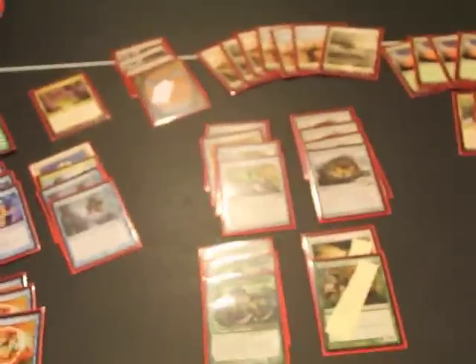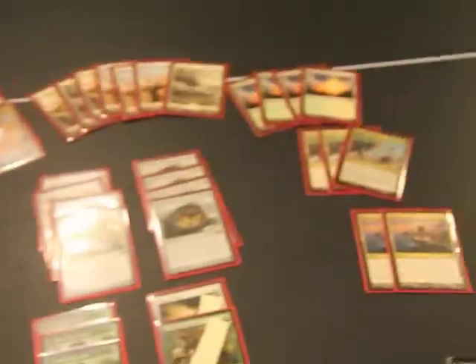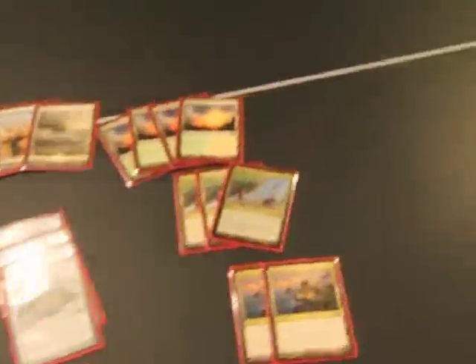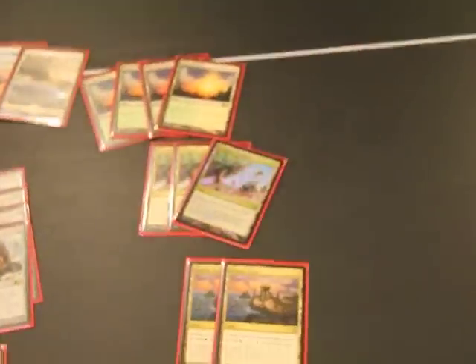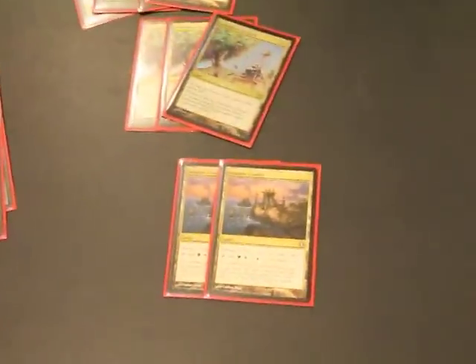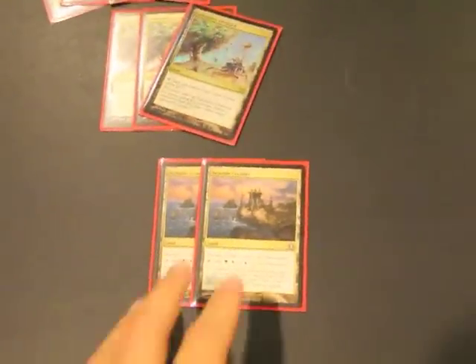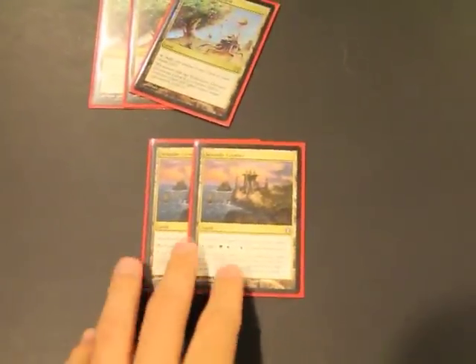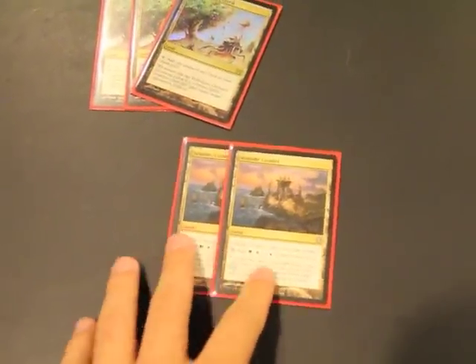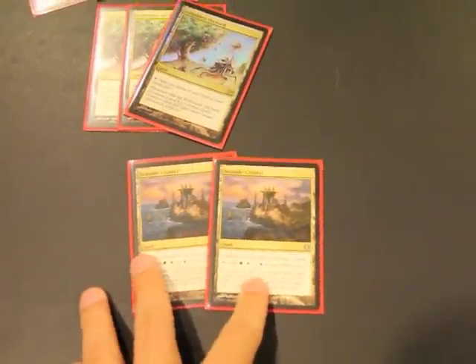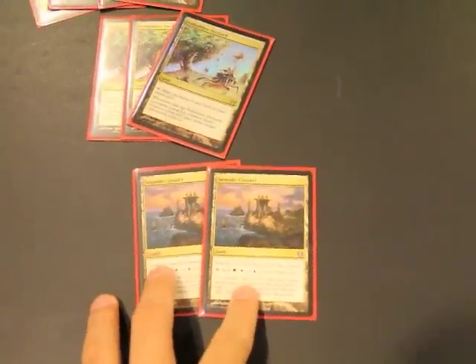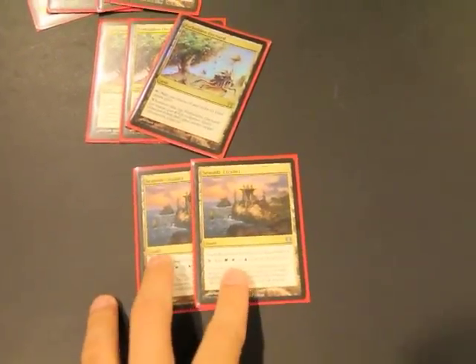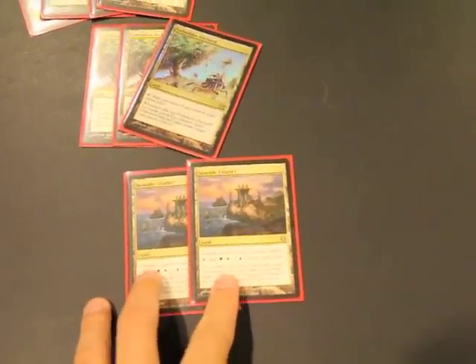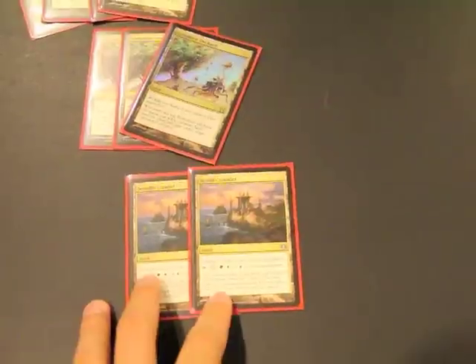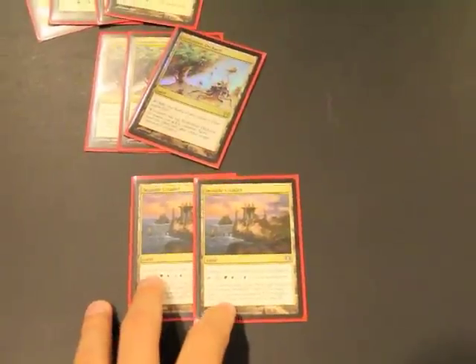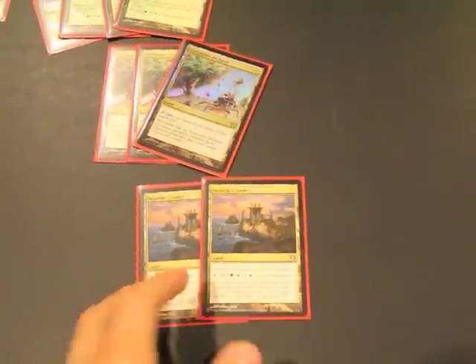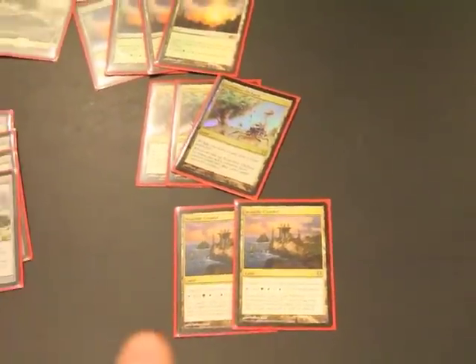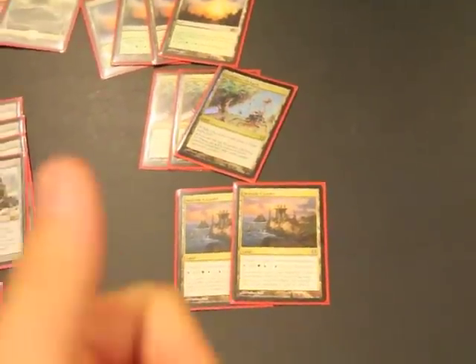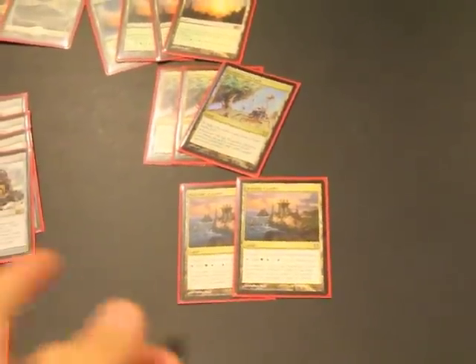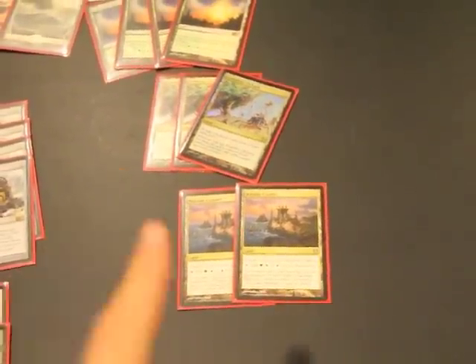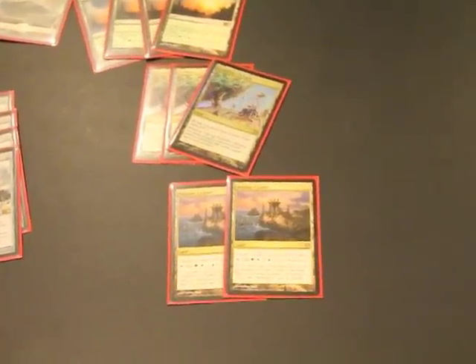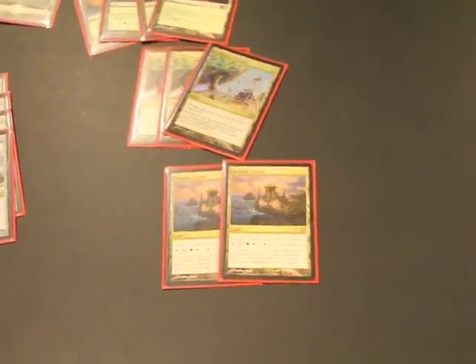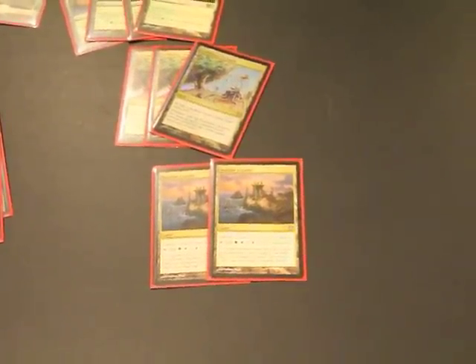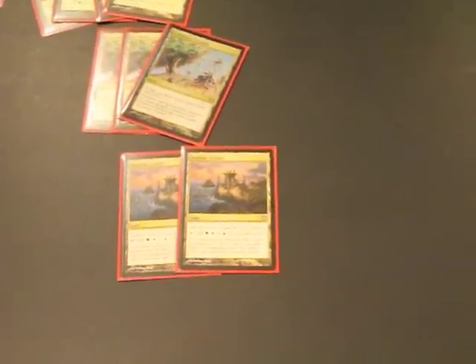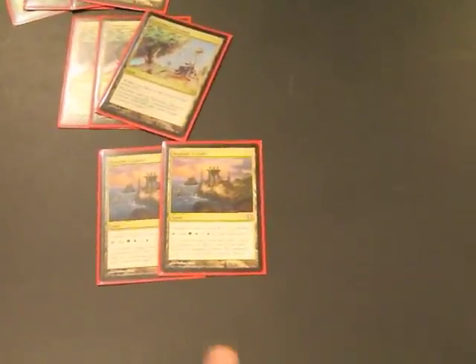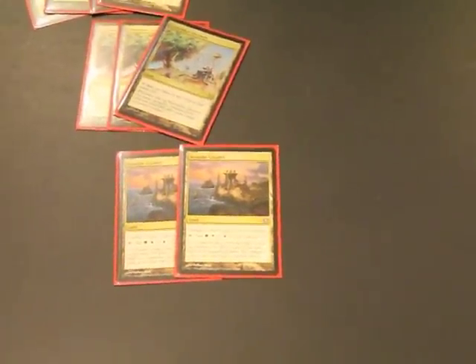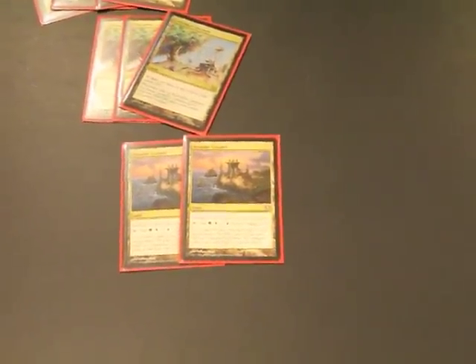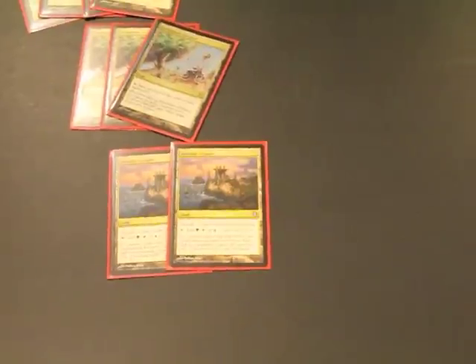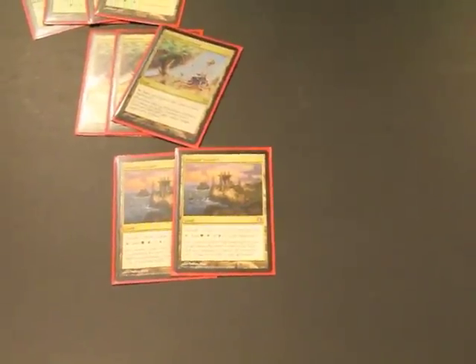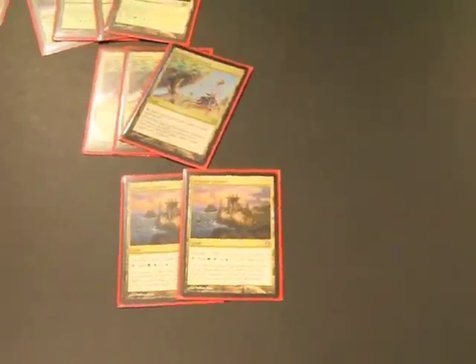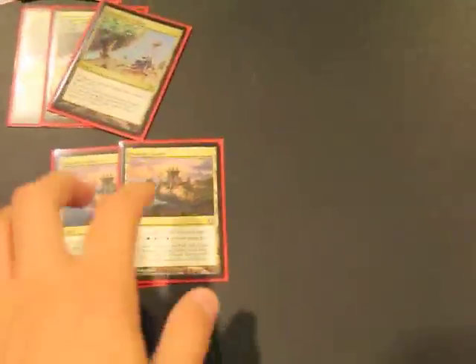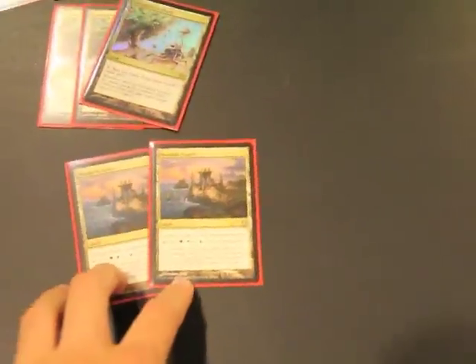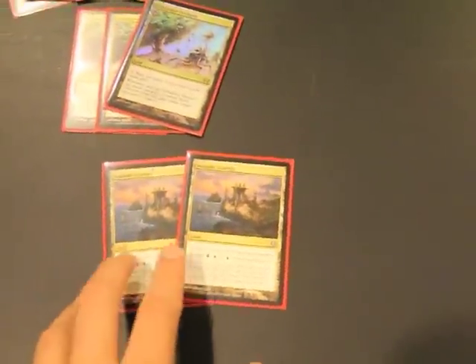Land base first, quickly. I did two Seaside Citadel because I don't want the chance of getting them so much late game. But if I get them early game, that's good because they're really good cards. But late game, they're not as useful. So, two of them.